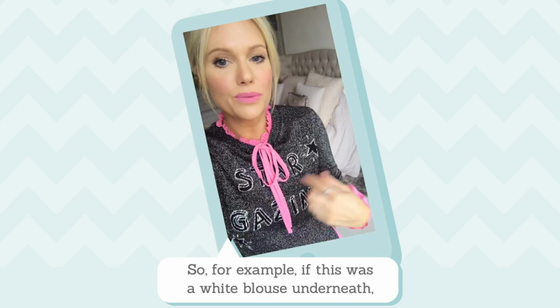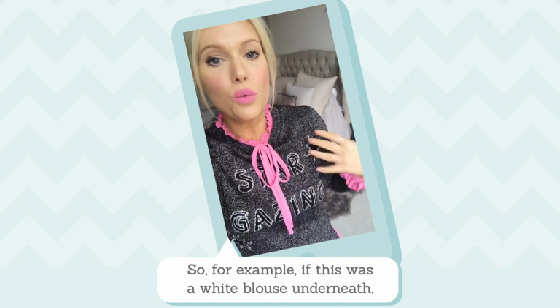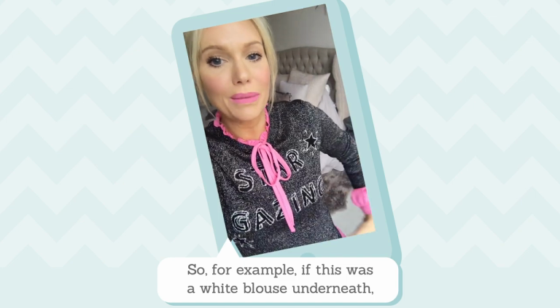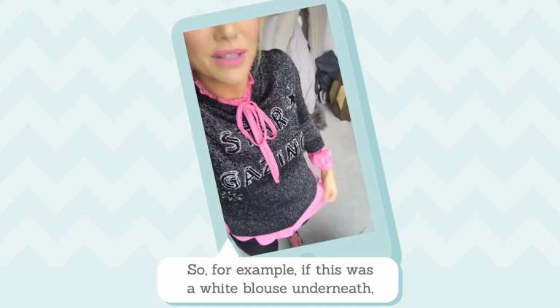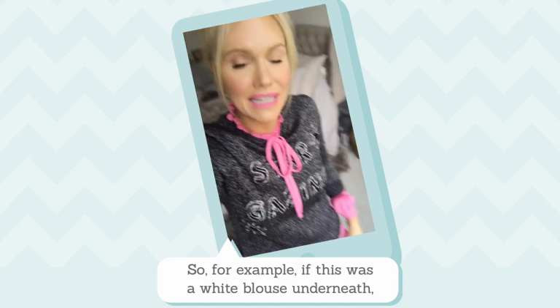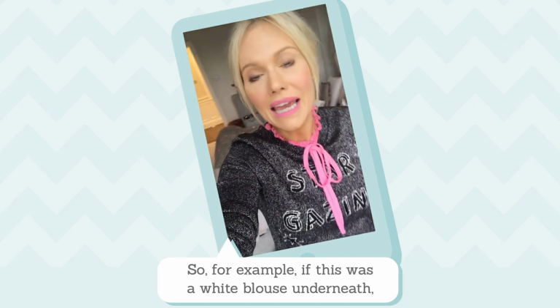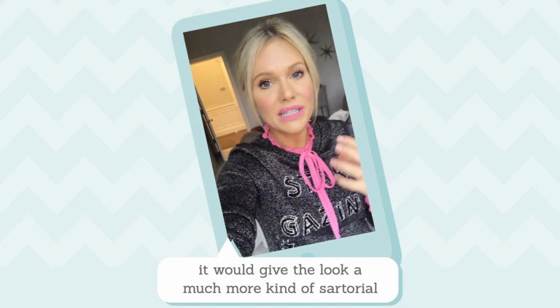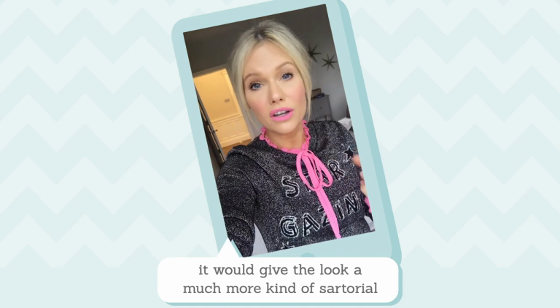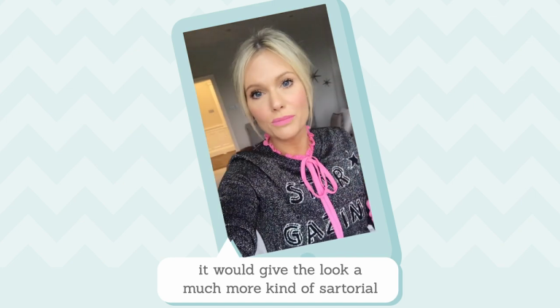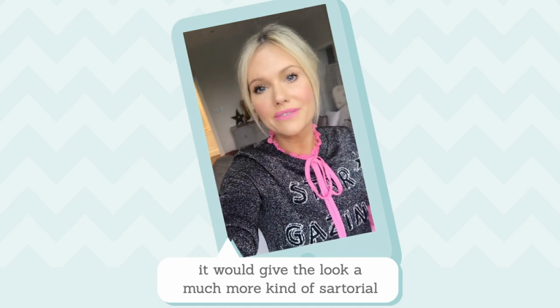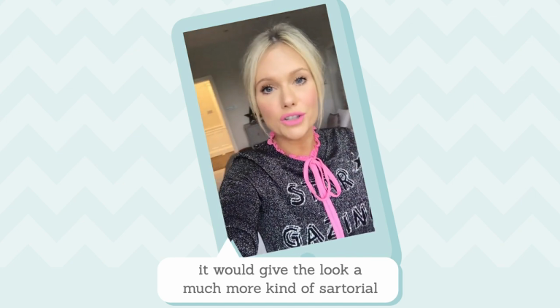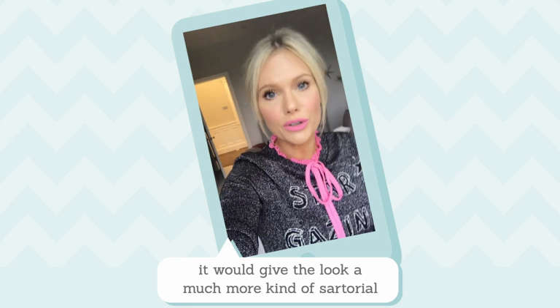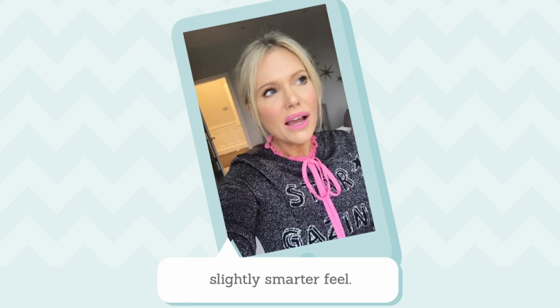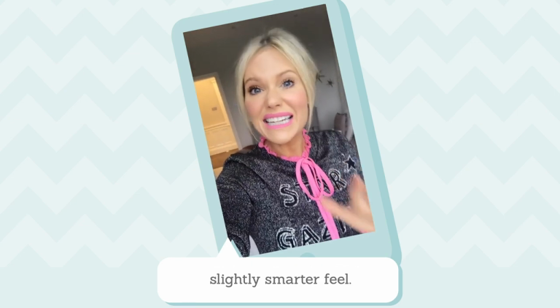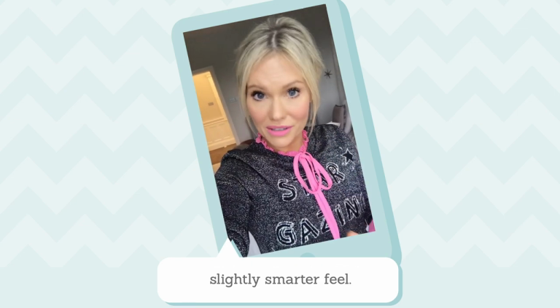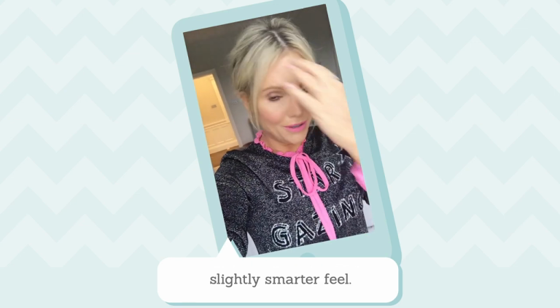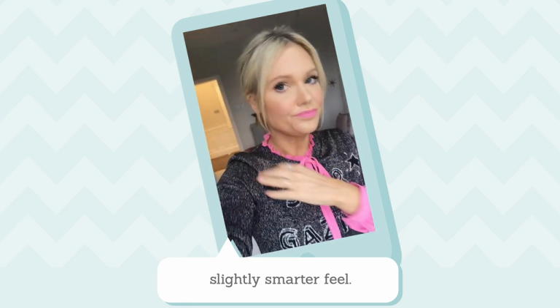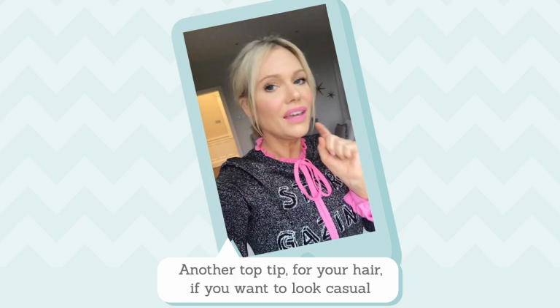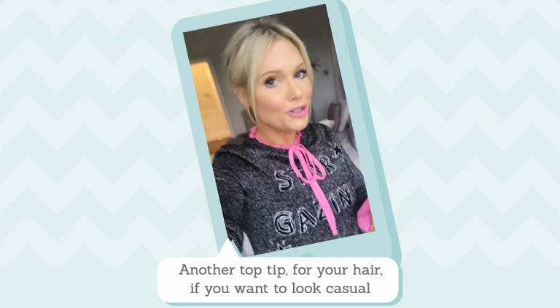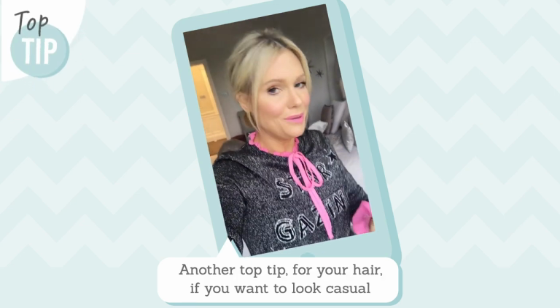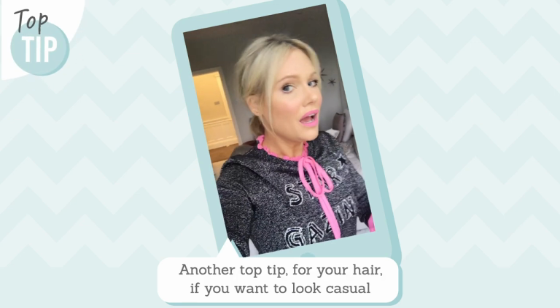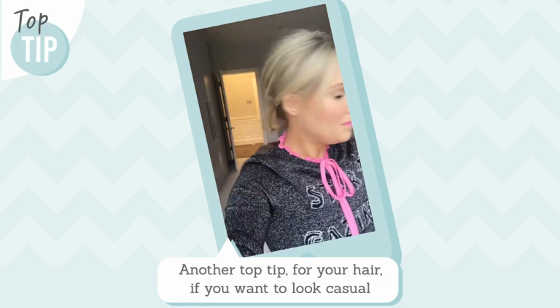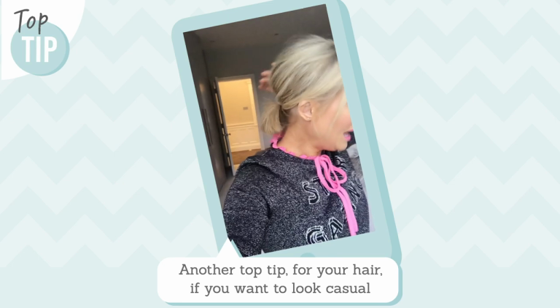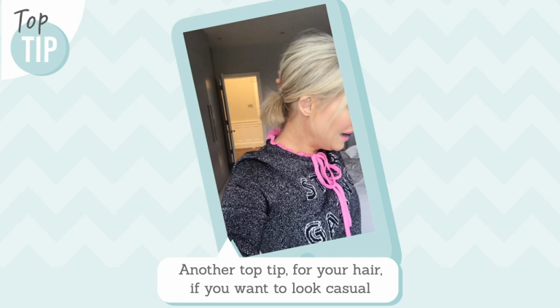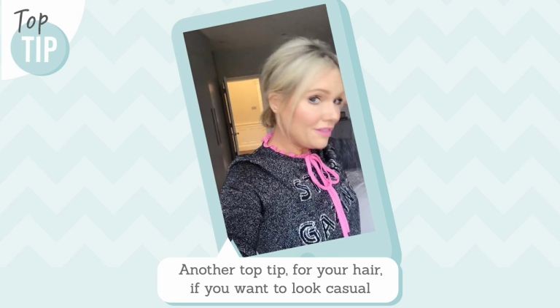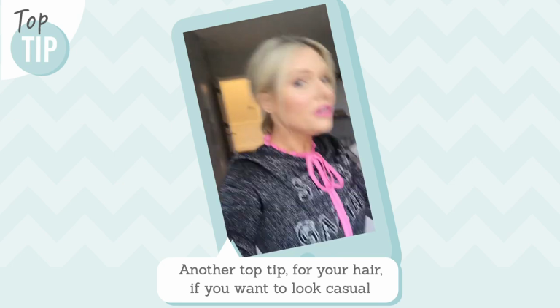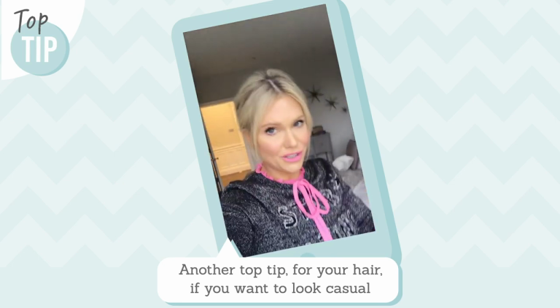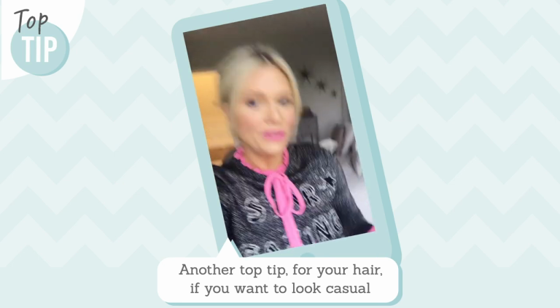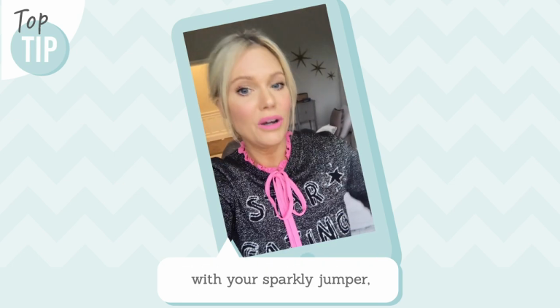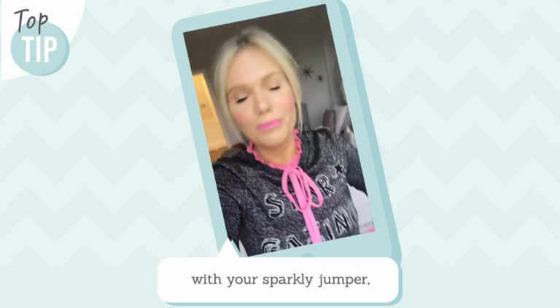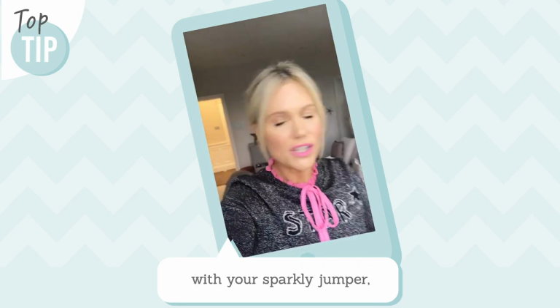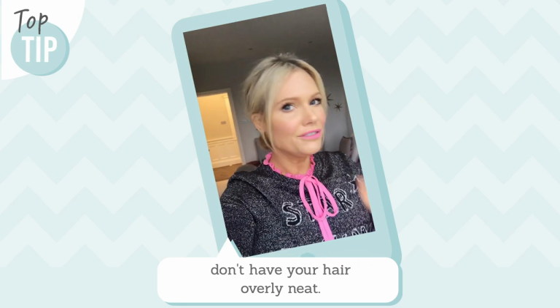For example, if this was a white blouse underneath, it would give the look a much more kind of slightly smarter feel. Another top tip: your hair. If you want to look casual with your sparkly jumper, don't have your hair overly neat.